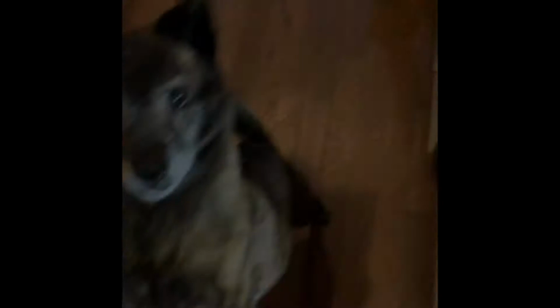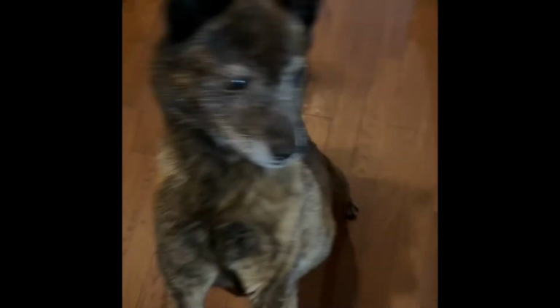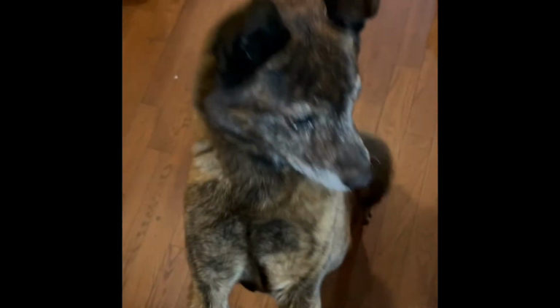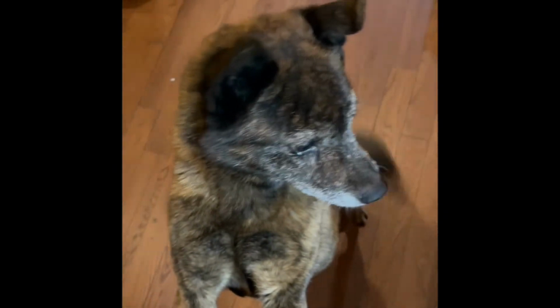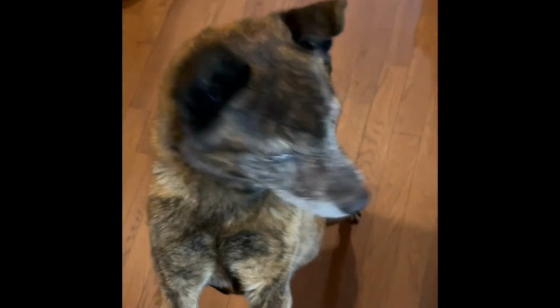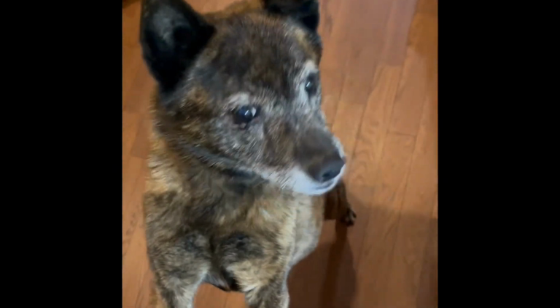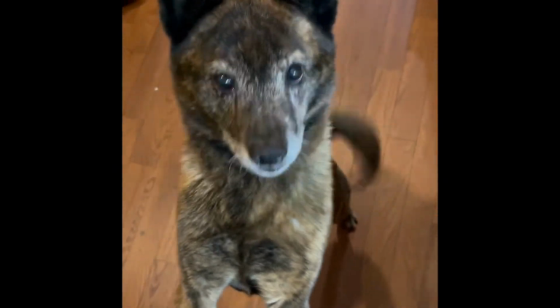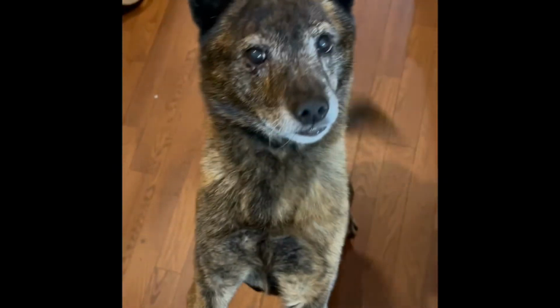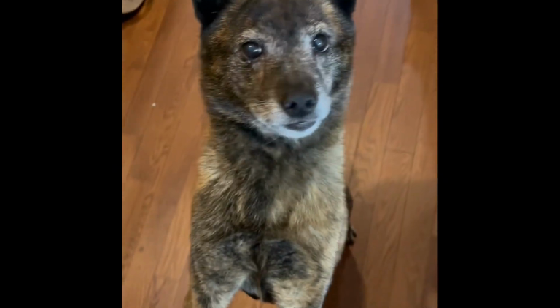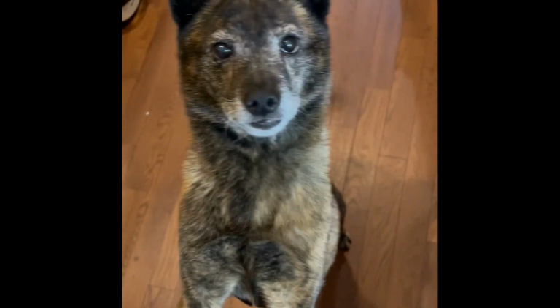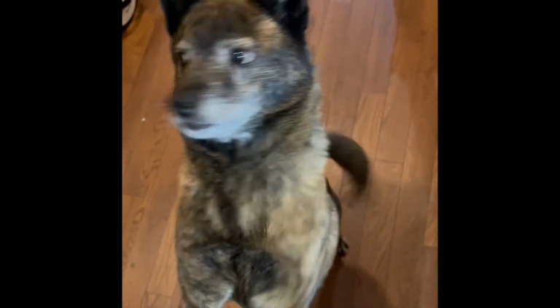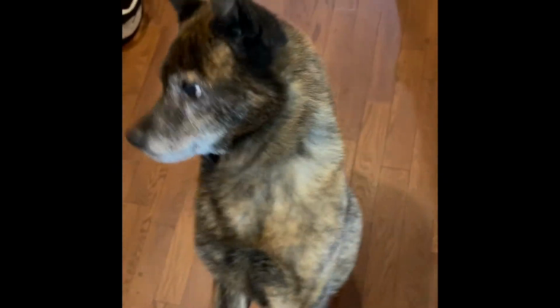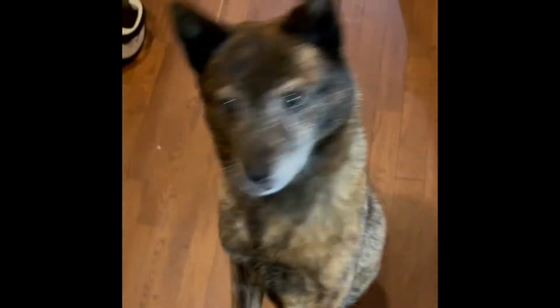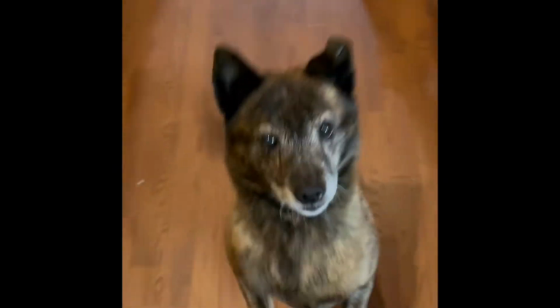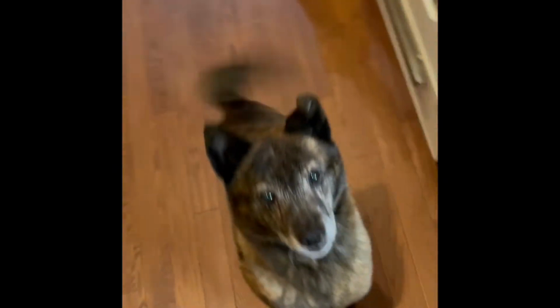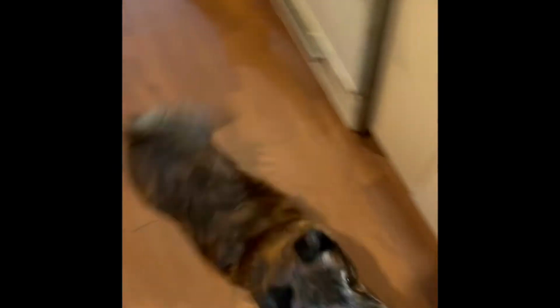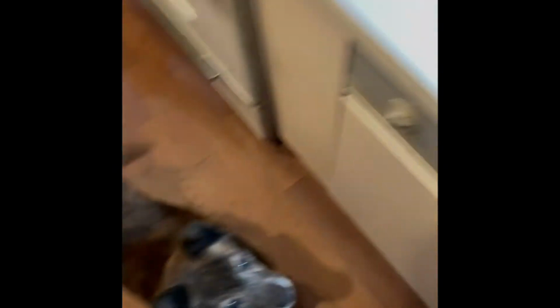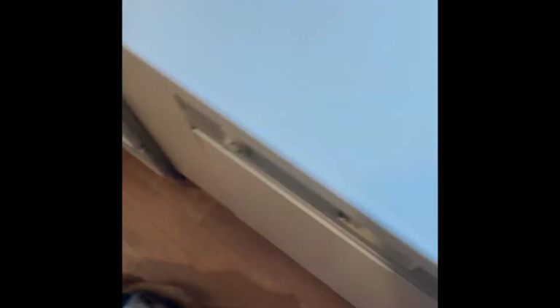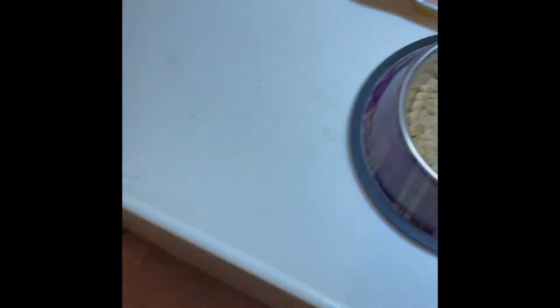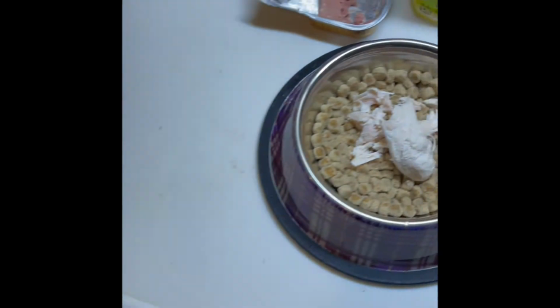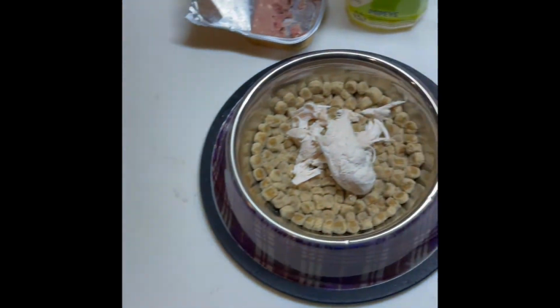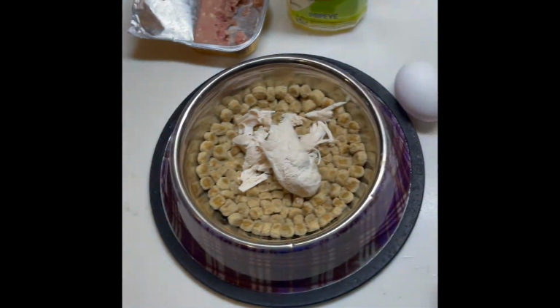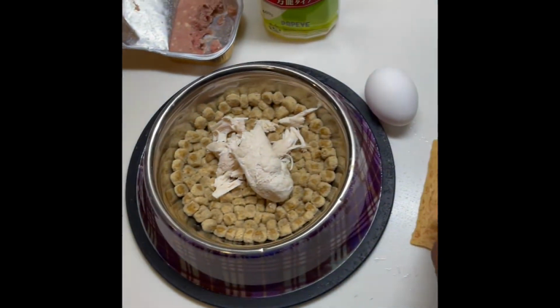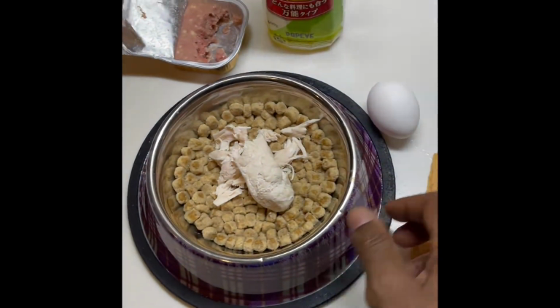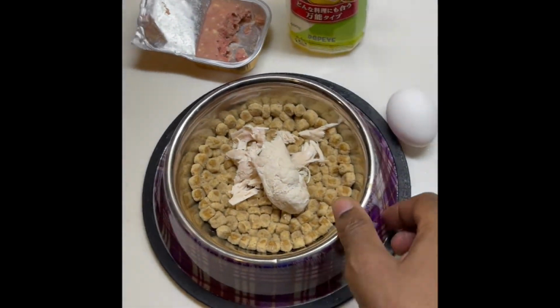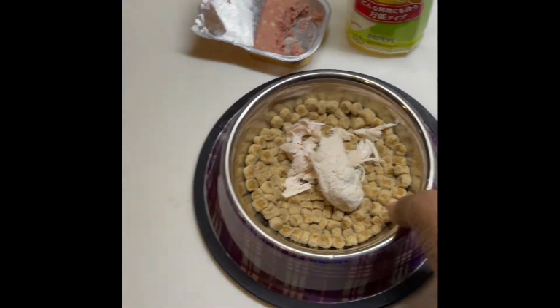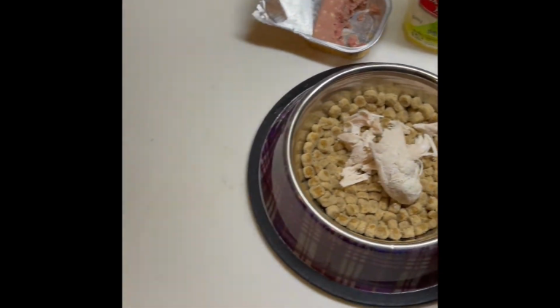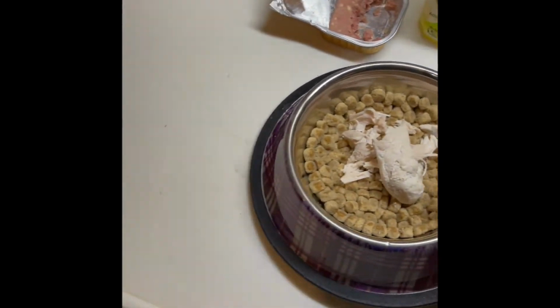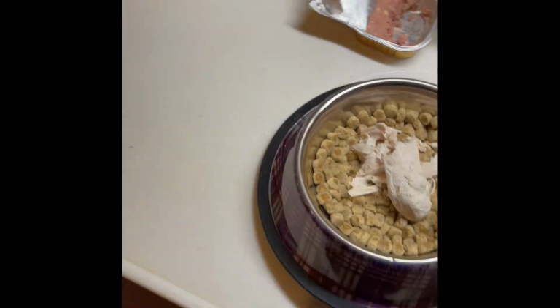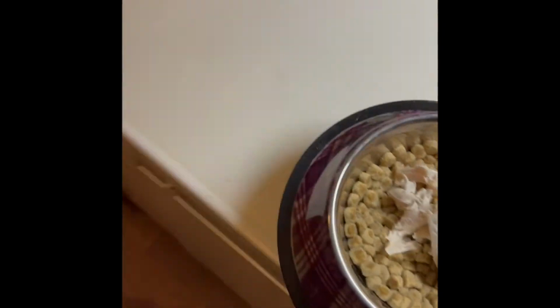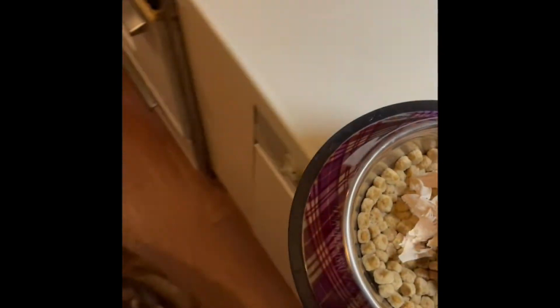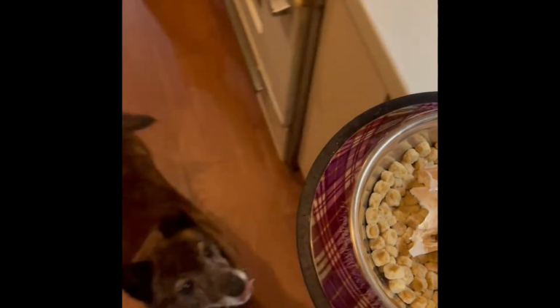Hey, you hungry? You hungry, right? What you want? You want this? You want this? You want this, right?